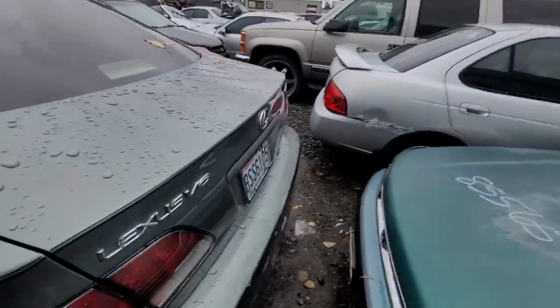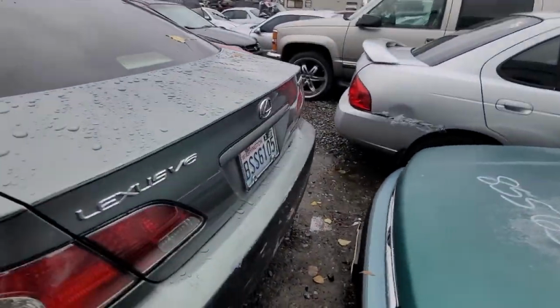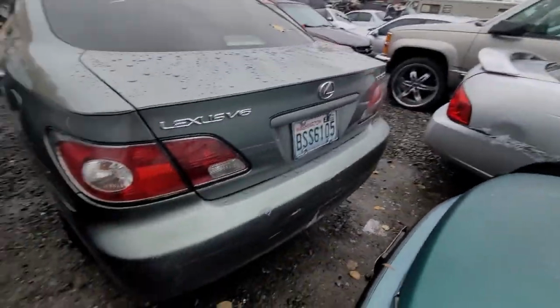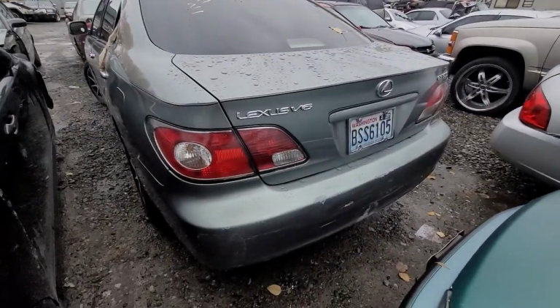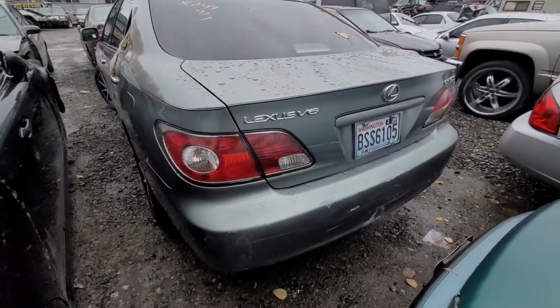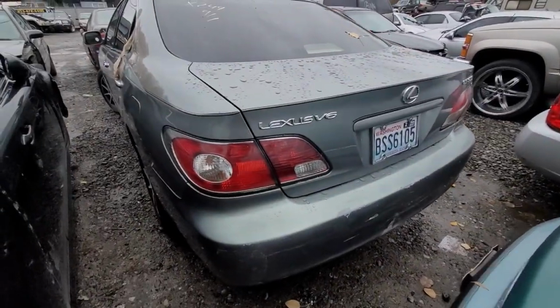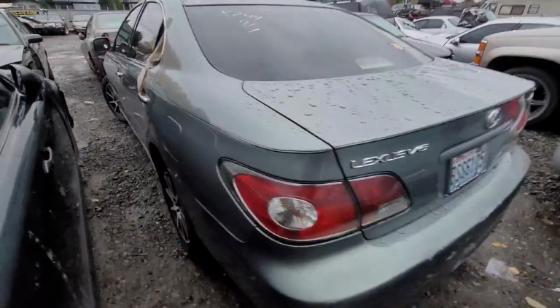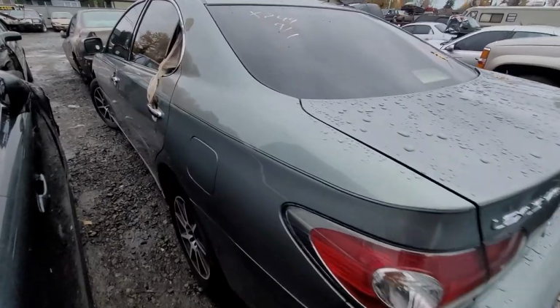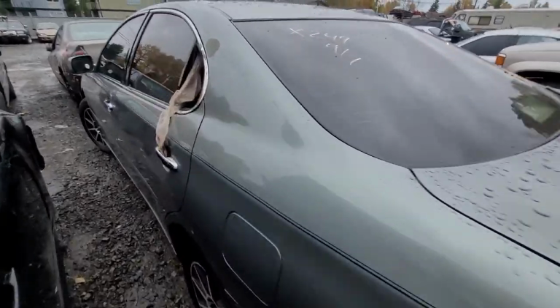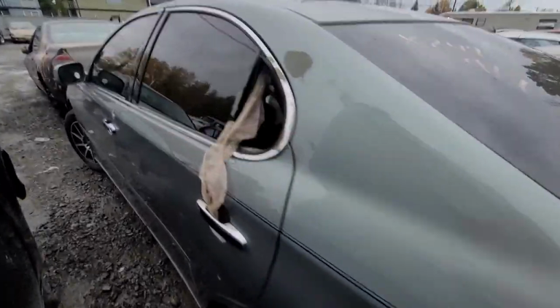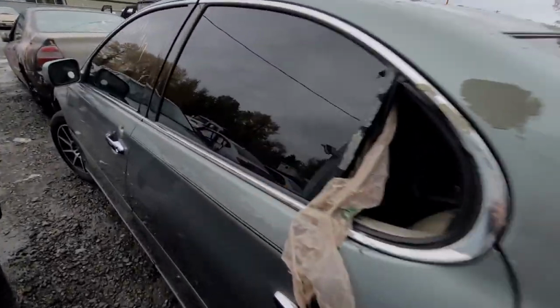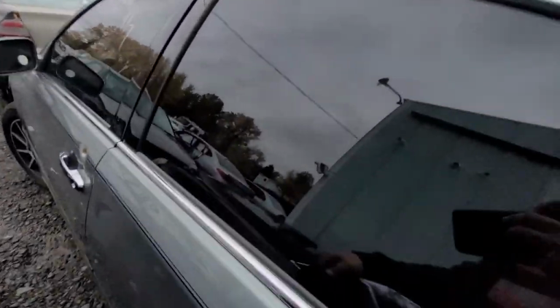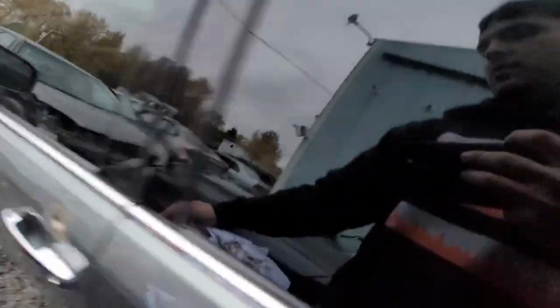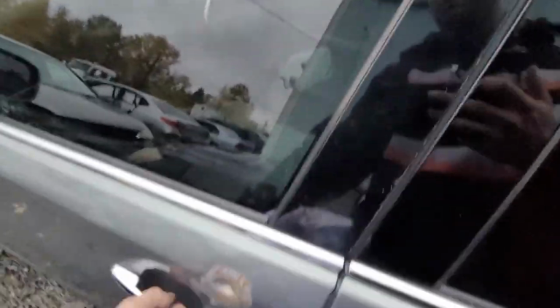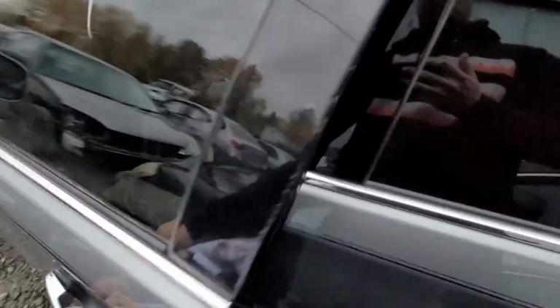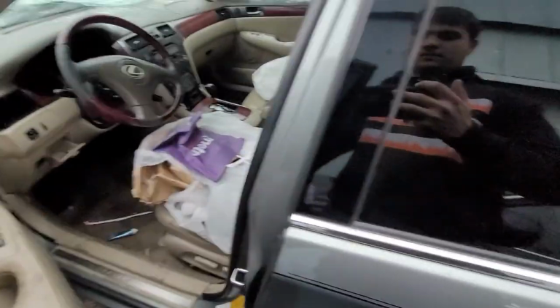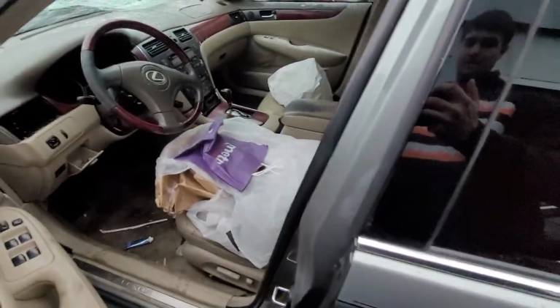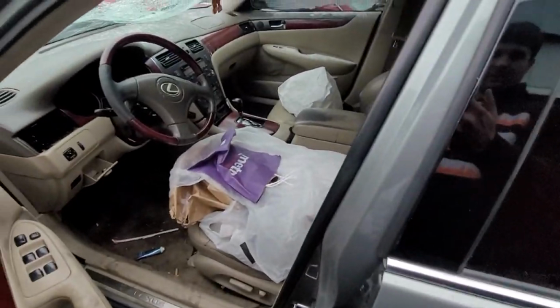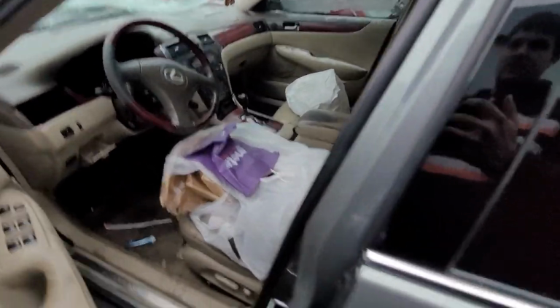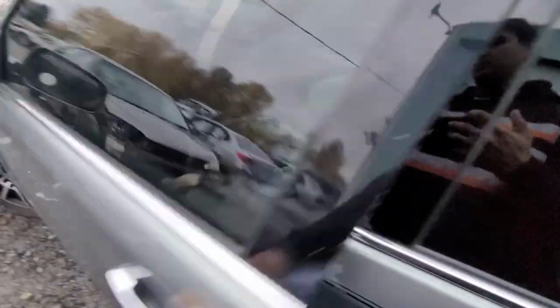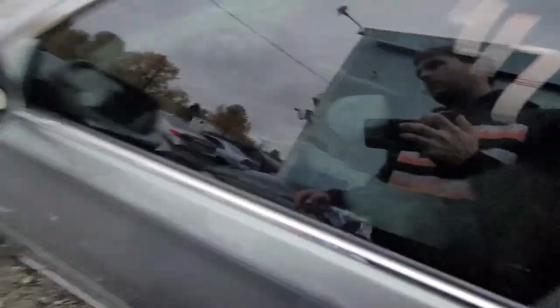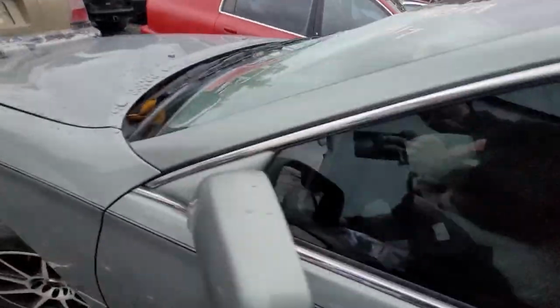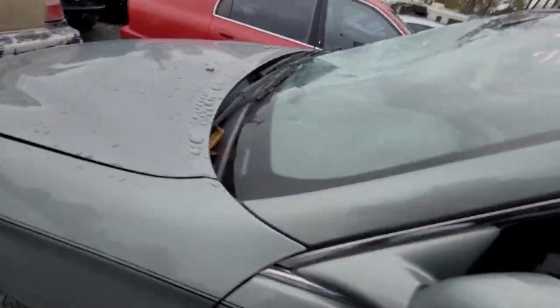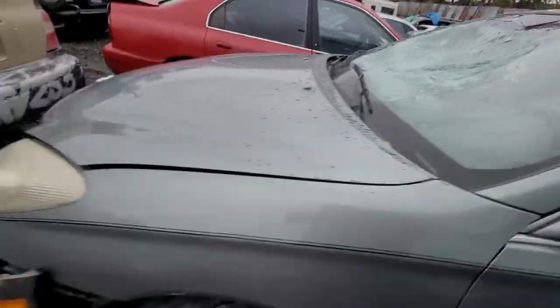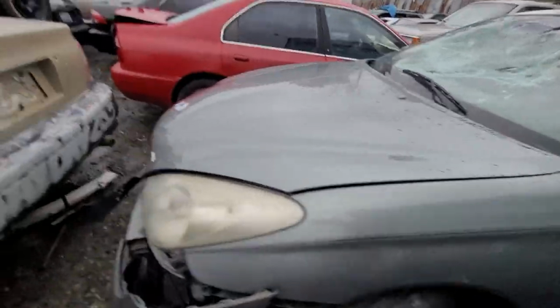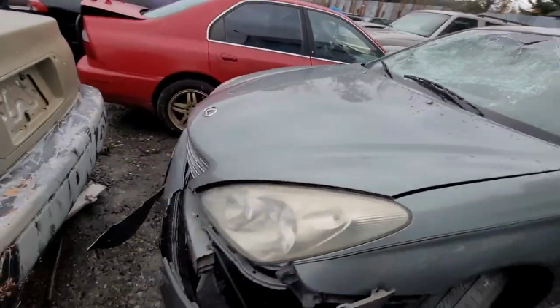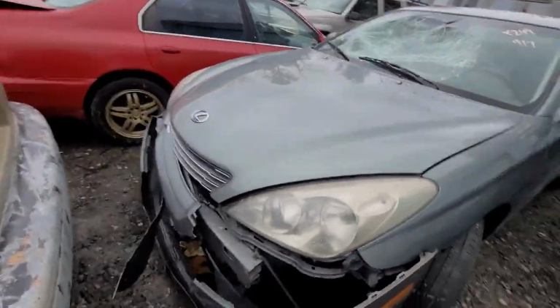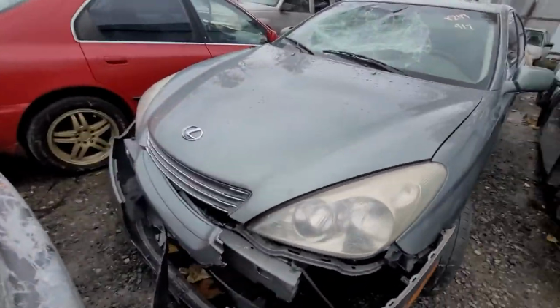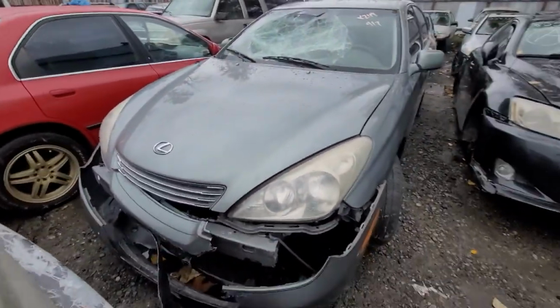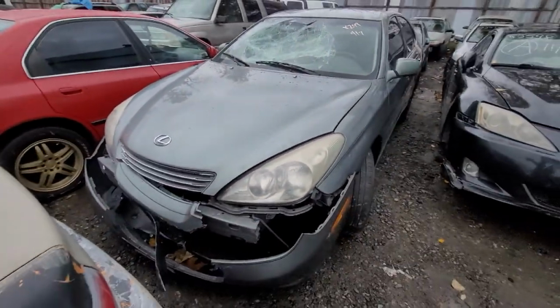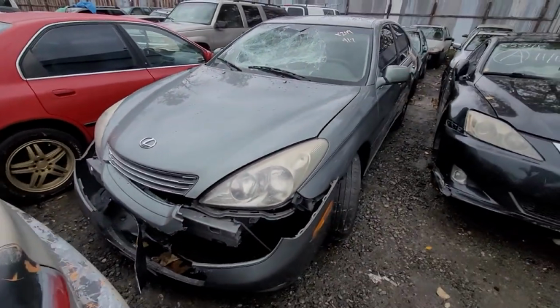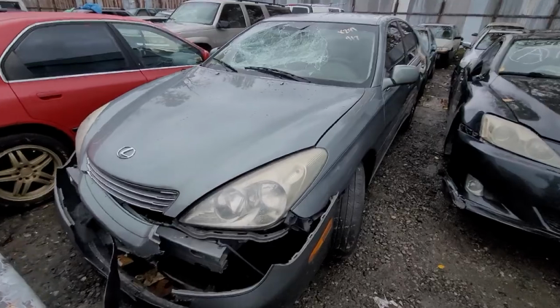How about the Lexus ES300? Some garbage inside, not too bad. A little bit of front end damage. Just needs a bumper and a windshield.